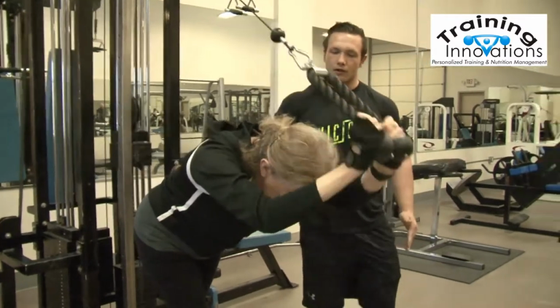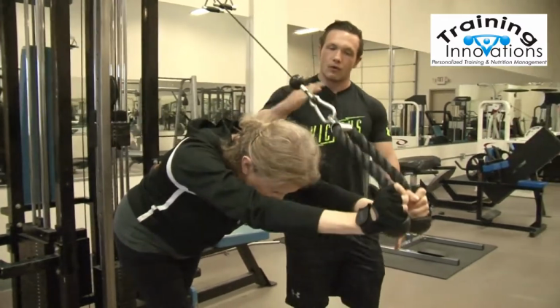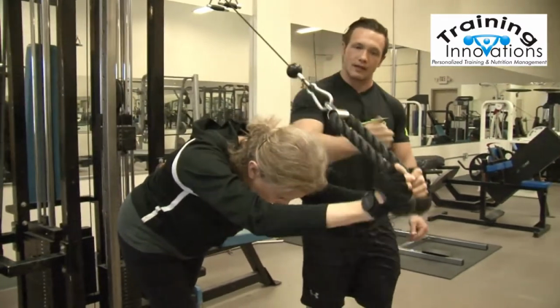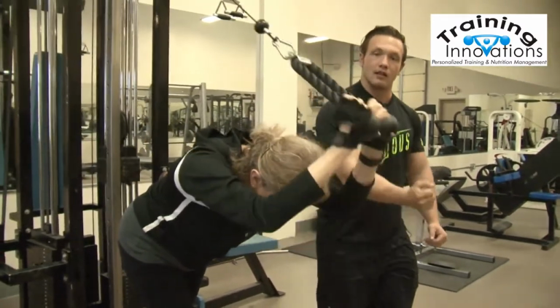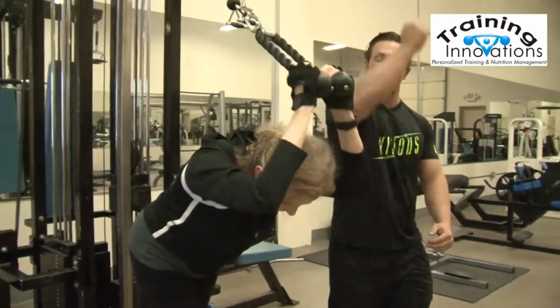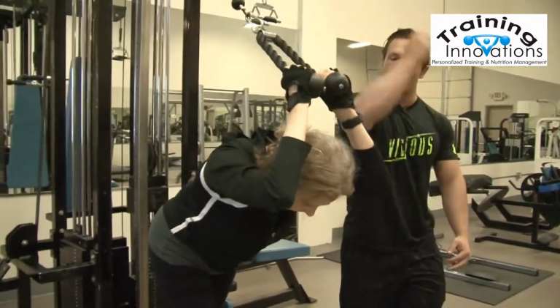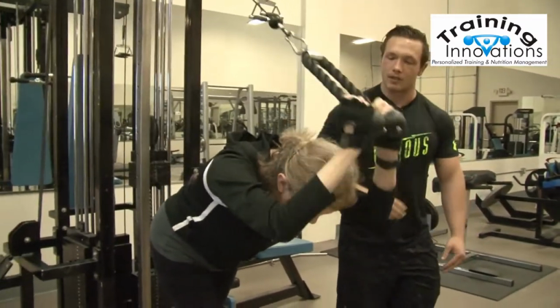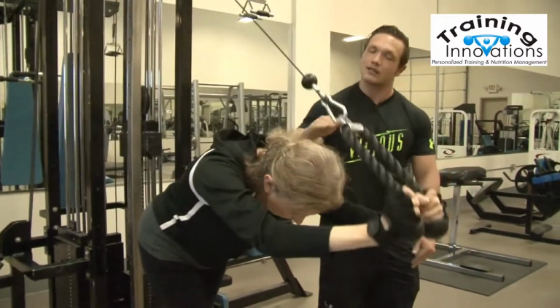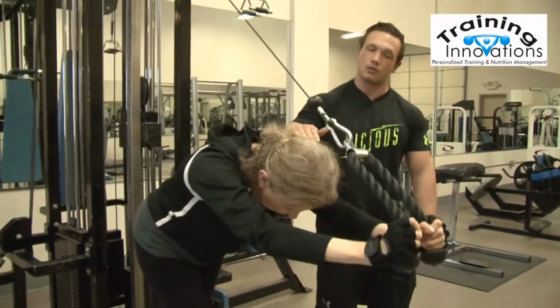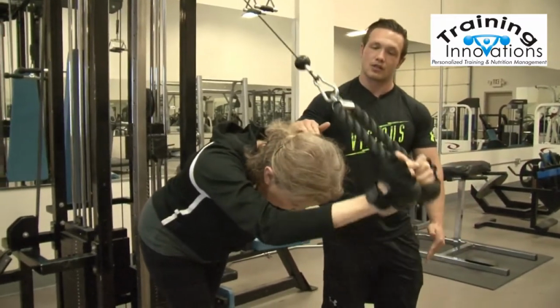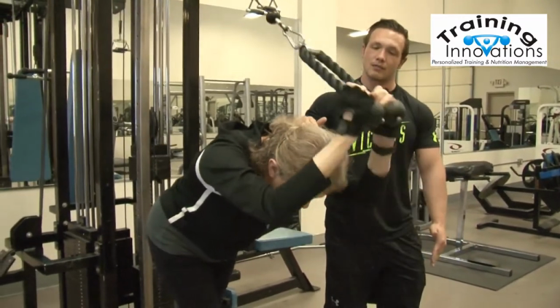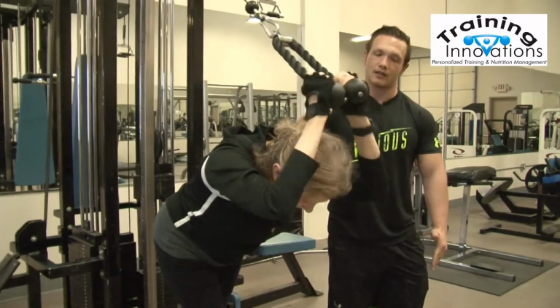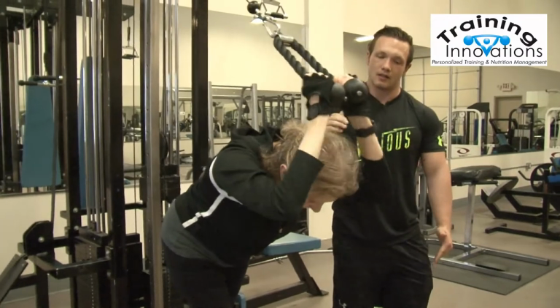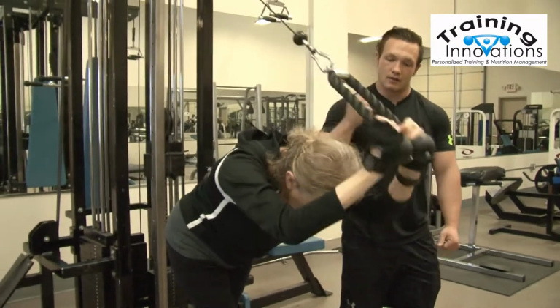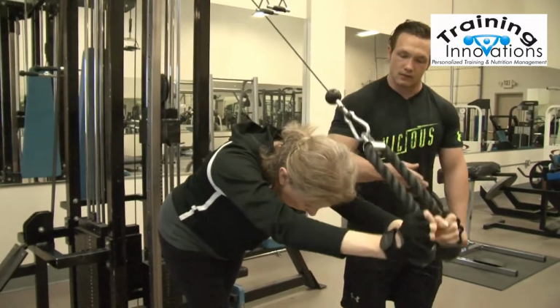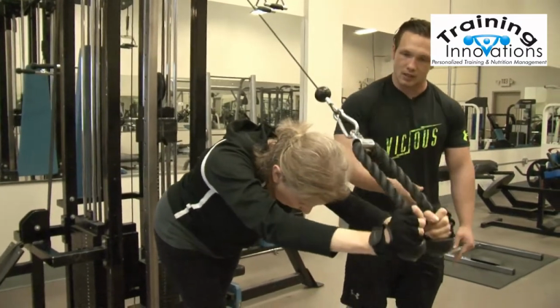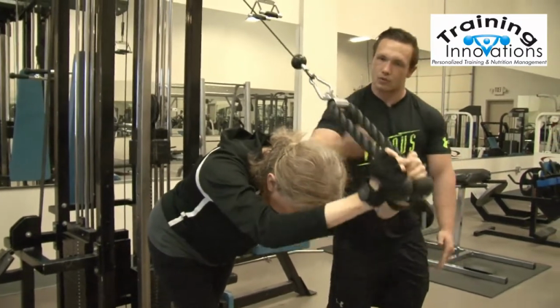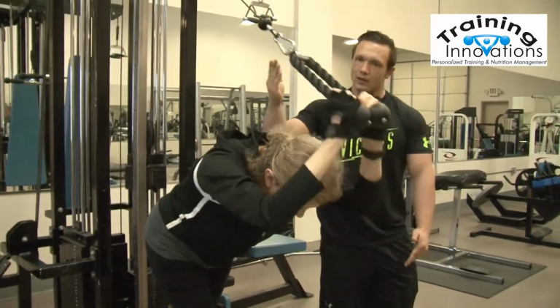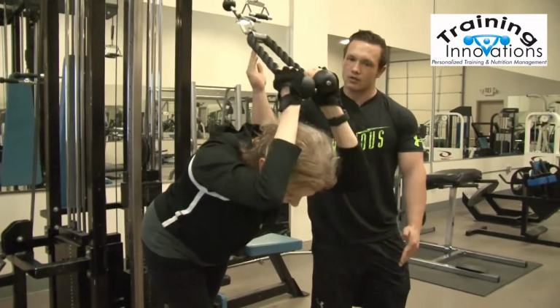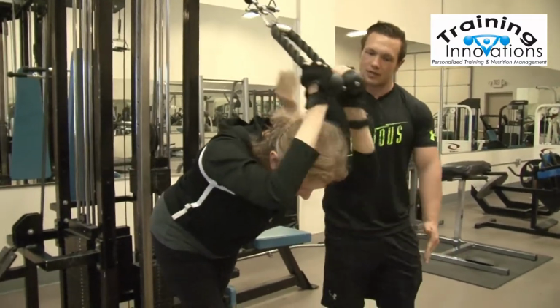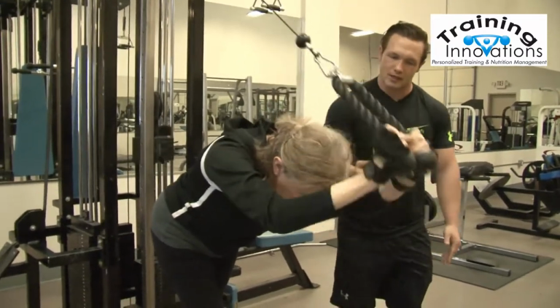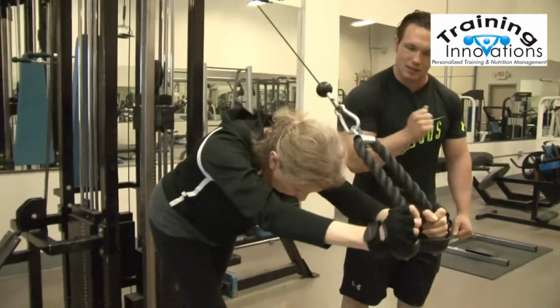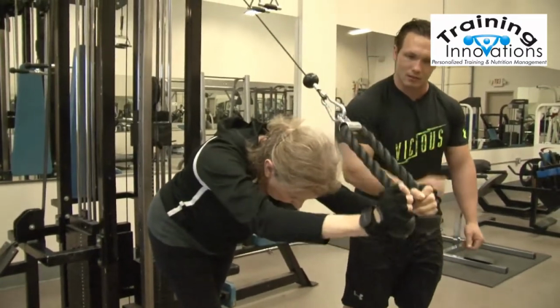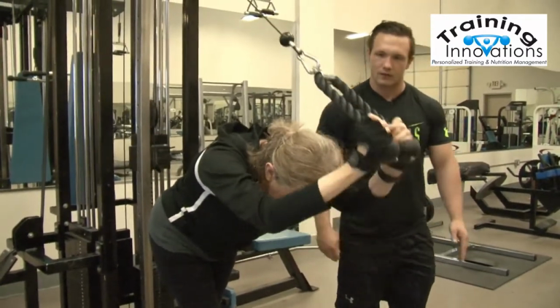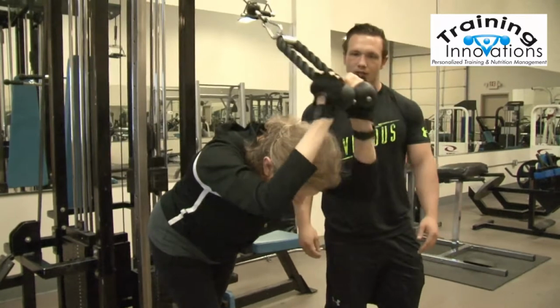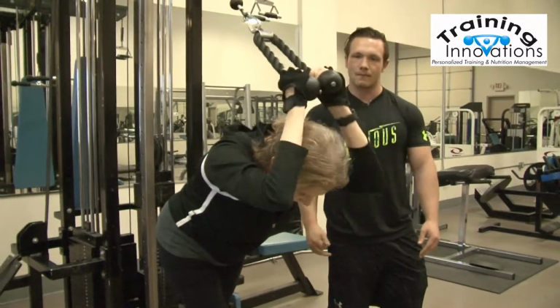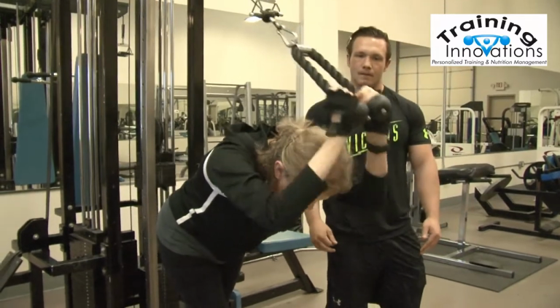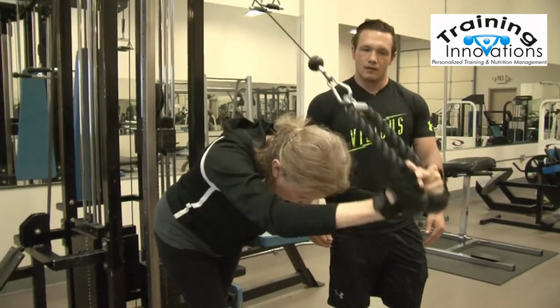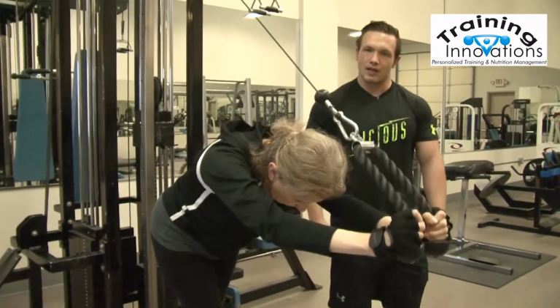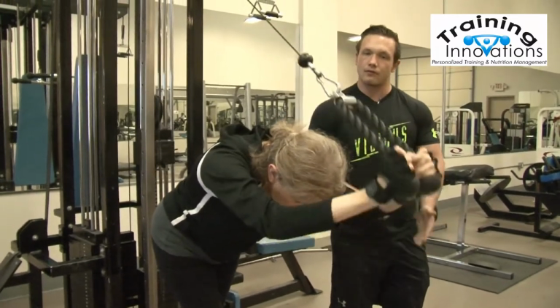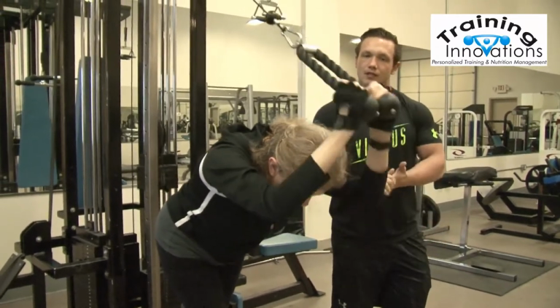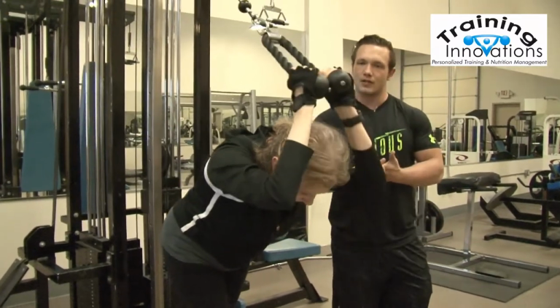We want to avoid letting the whole arm come up because the shoulder starts to come into play. Nice full extension, control the weight, good stretch on the tricep and extend. Perfect. We're going to have her do 15 reps here.